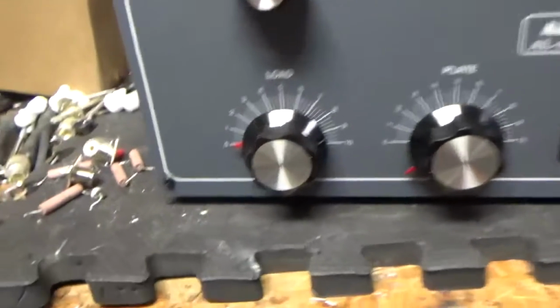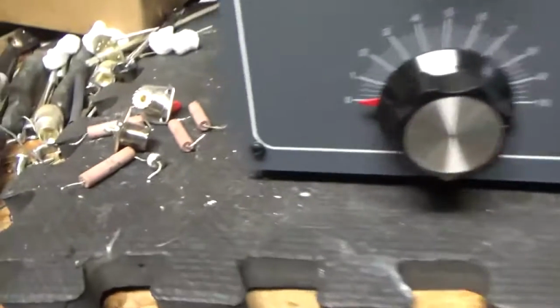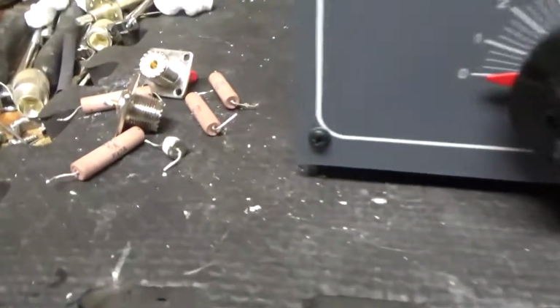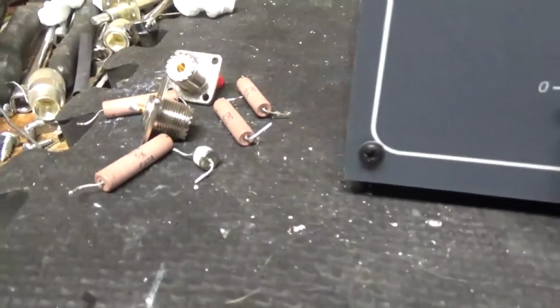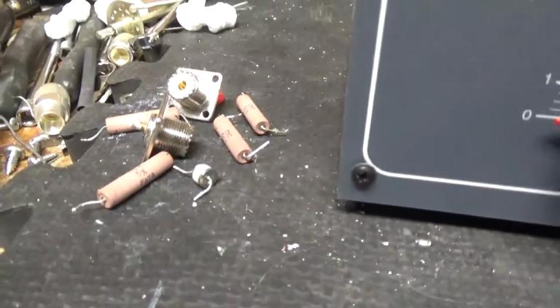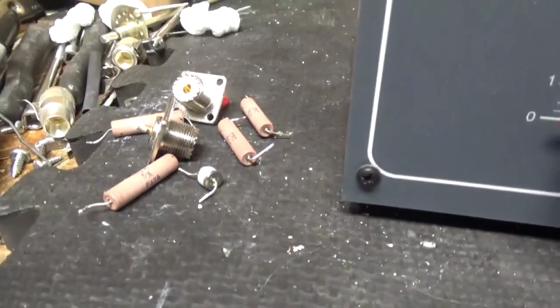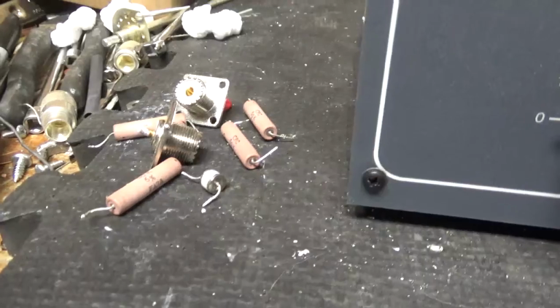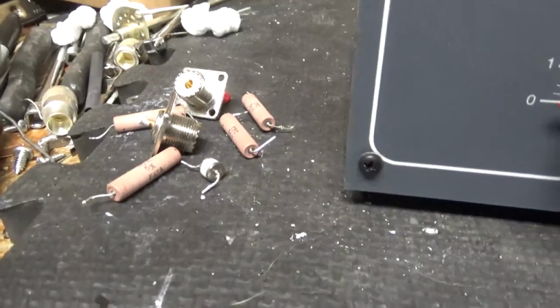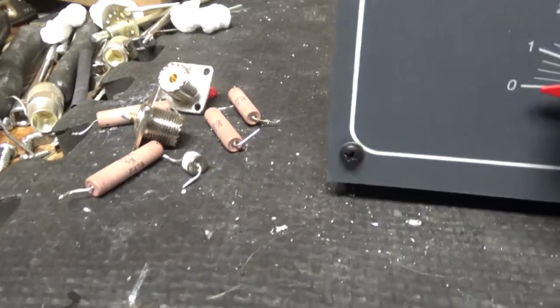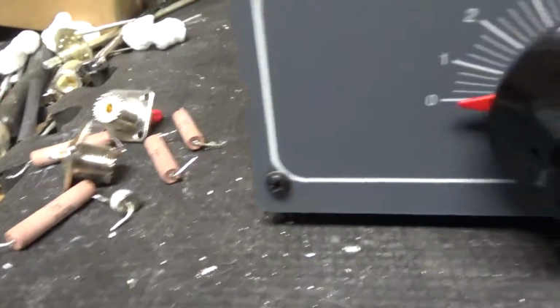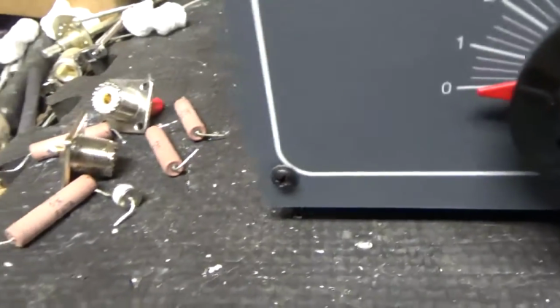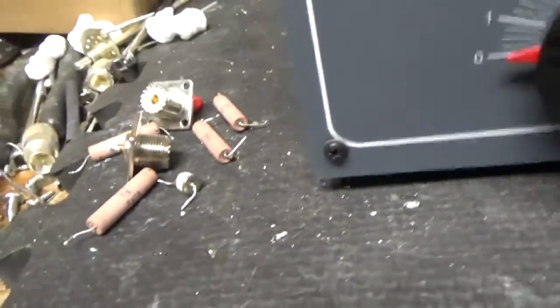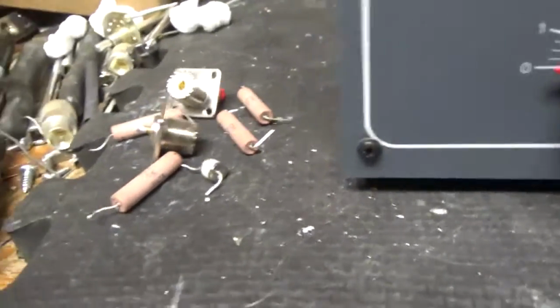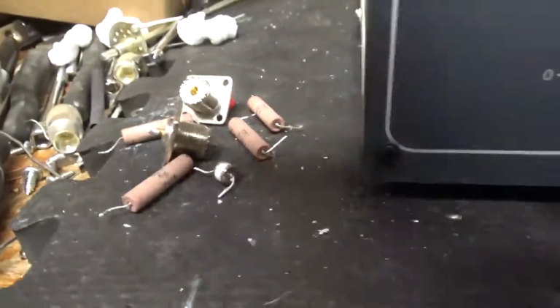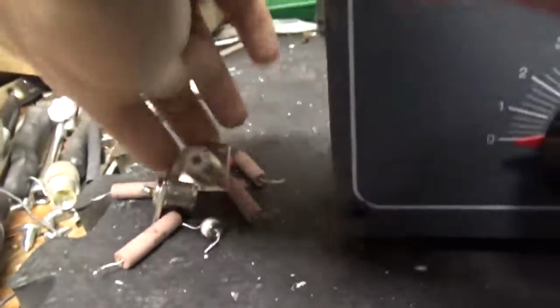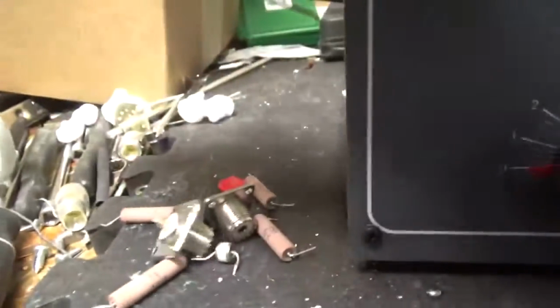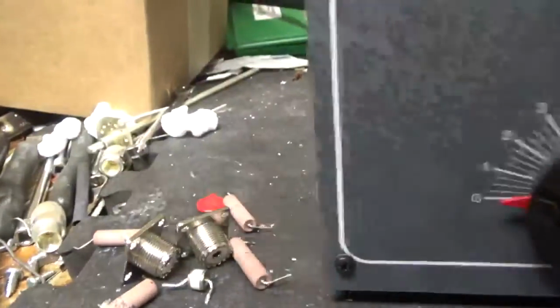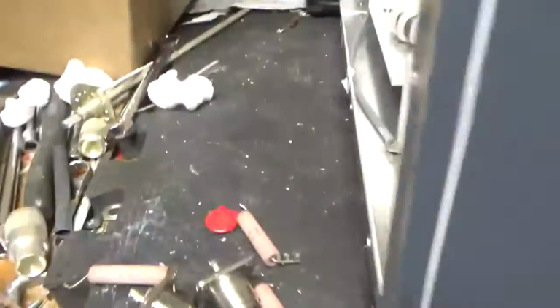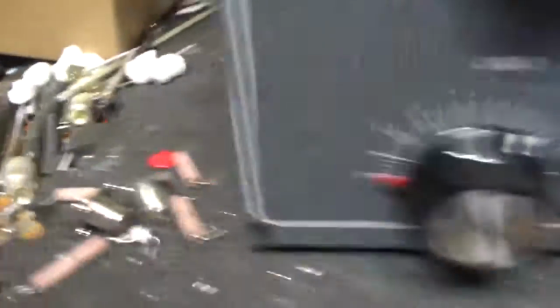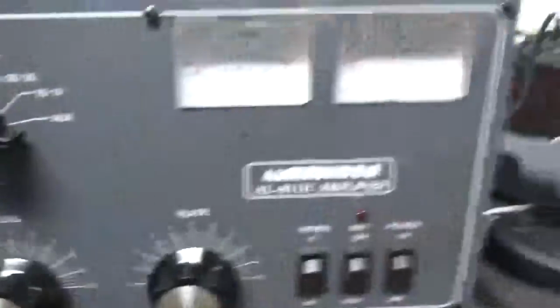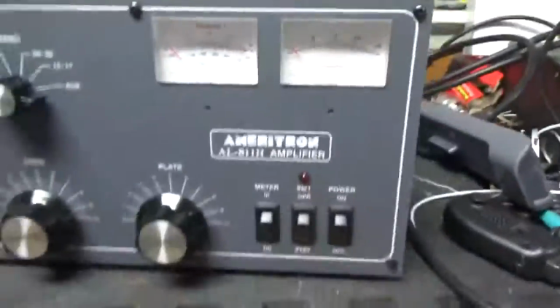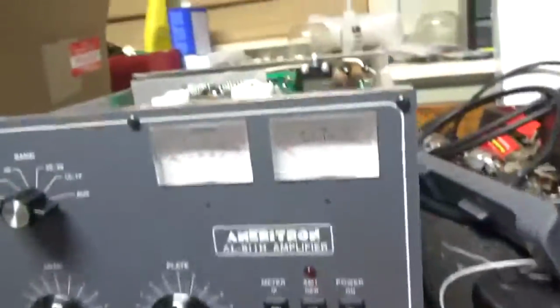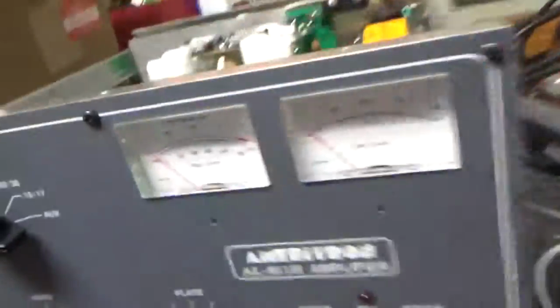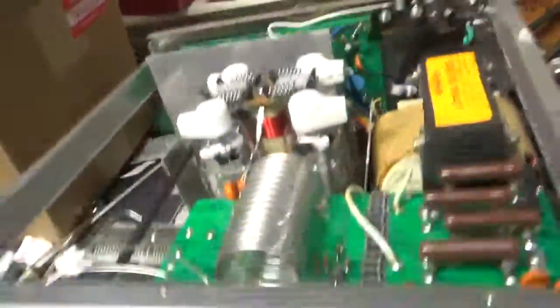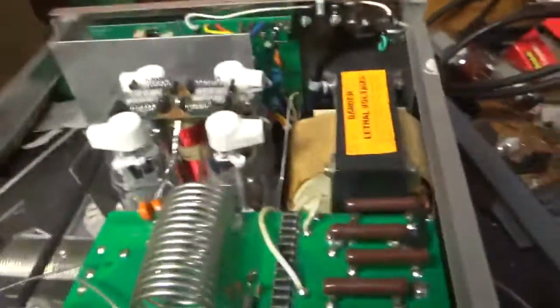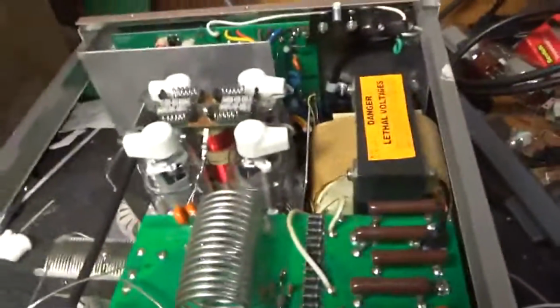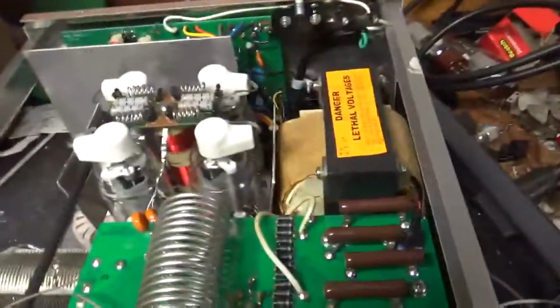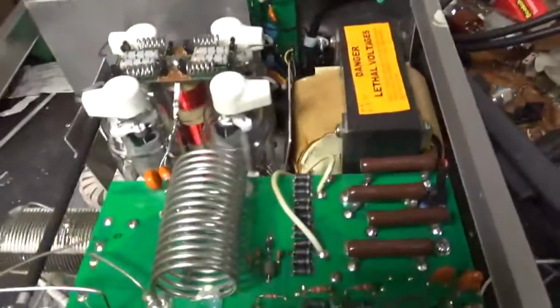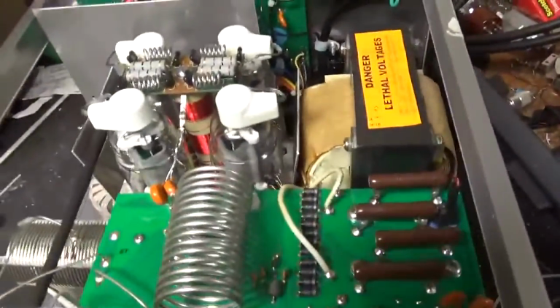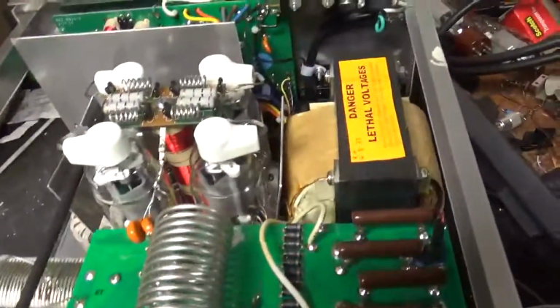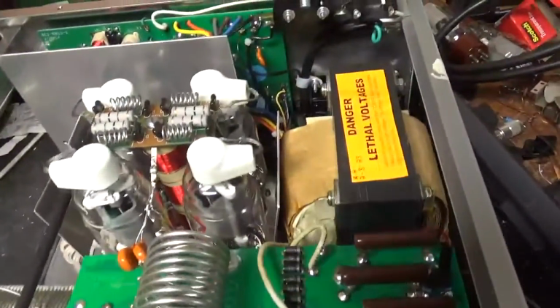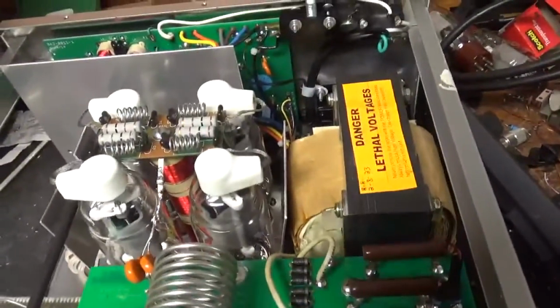Here are the old resistors, old SO239s, the gas discharge tube, and the metal oxide varistor. I'll go over everything I did — touched up on a bunch of solder joints, tightened up on hardware.